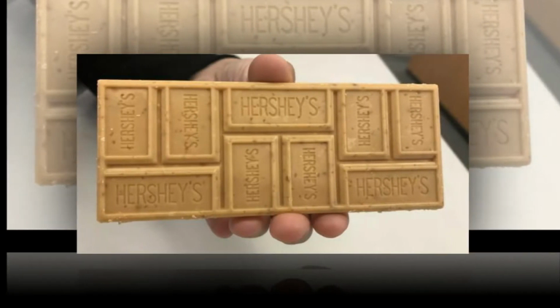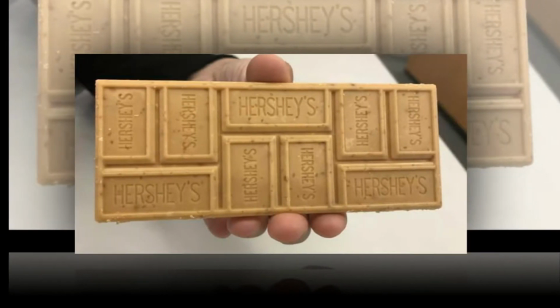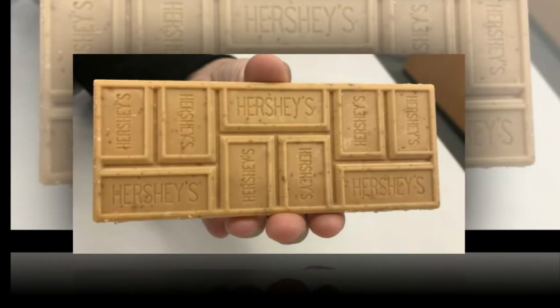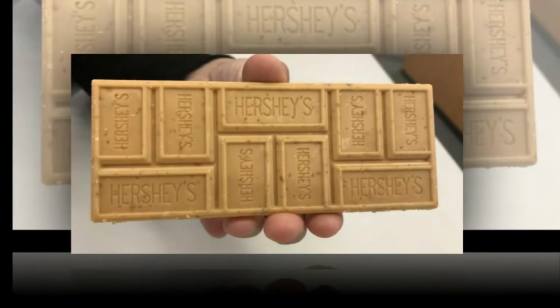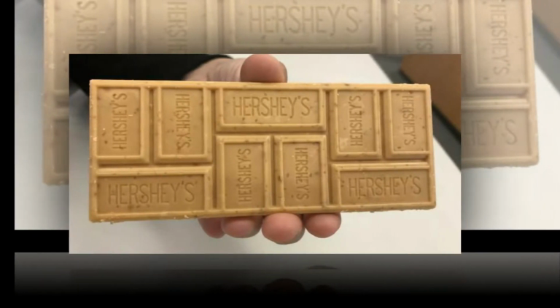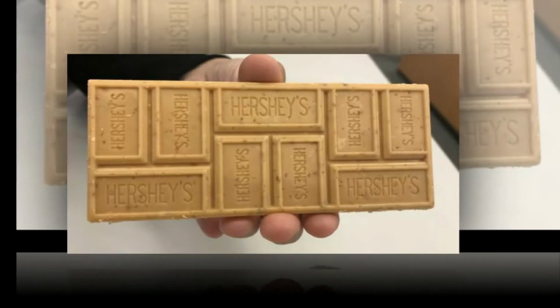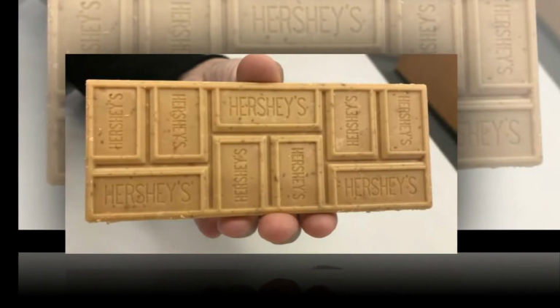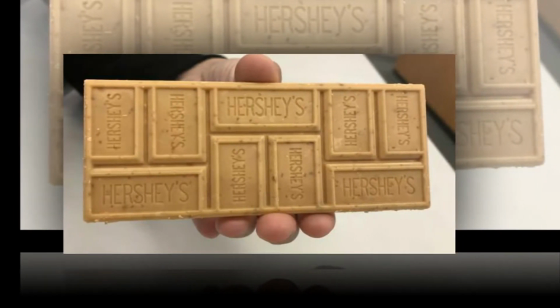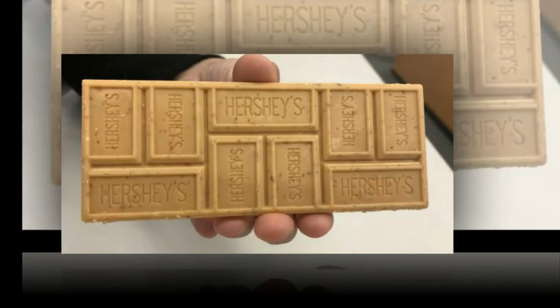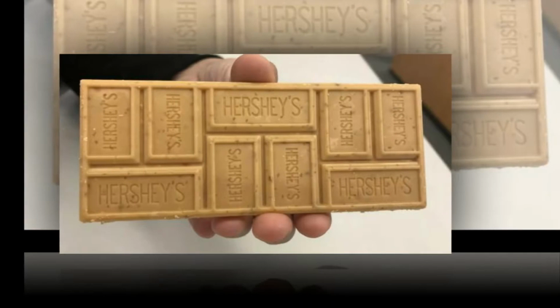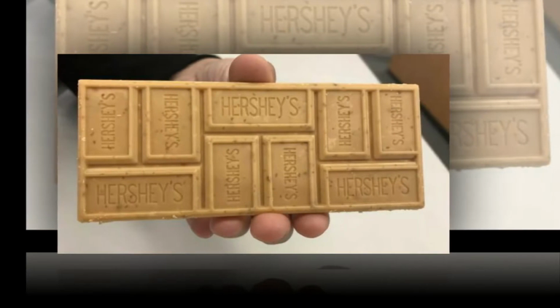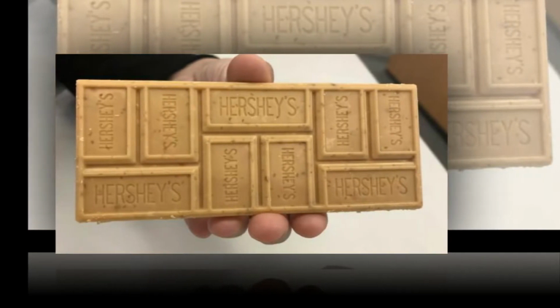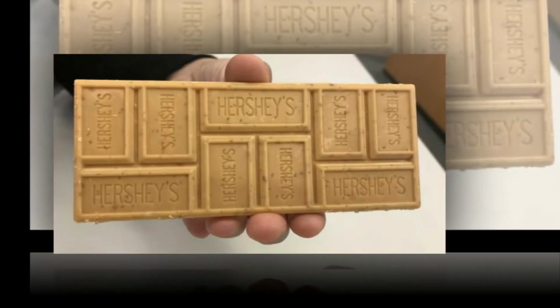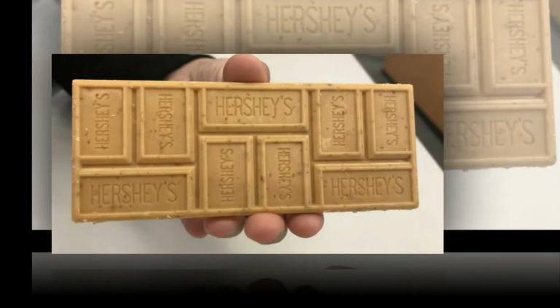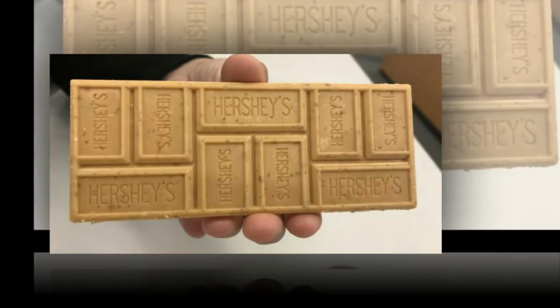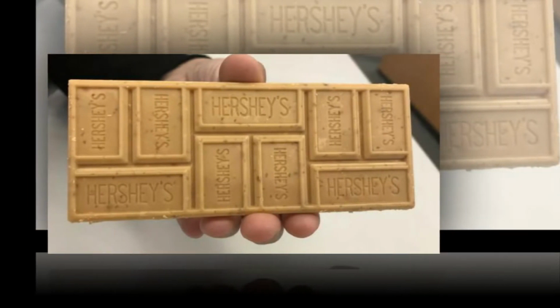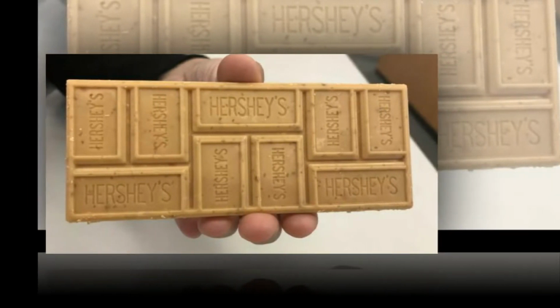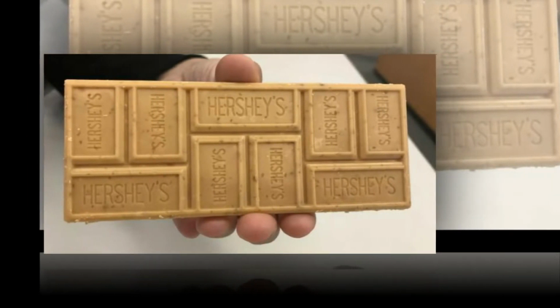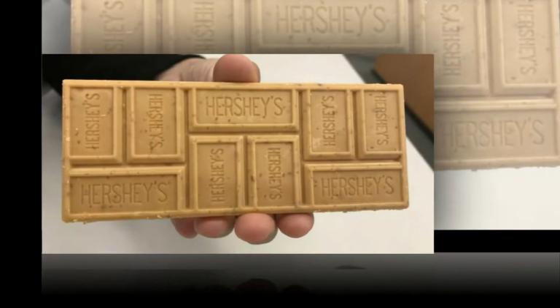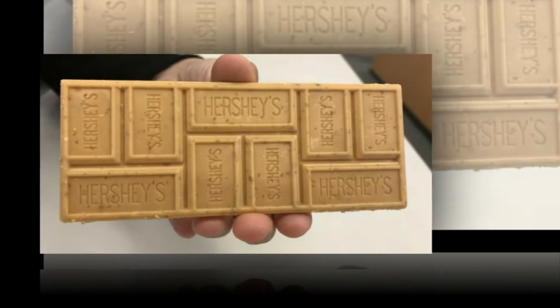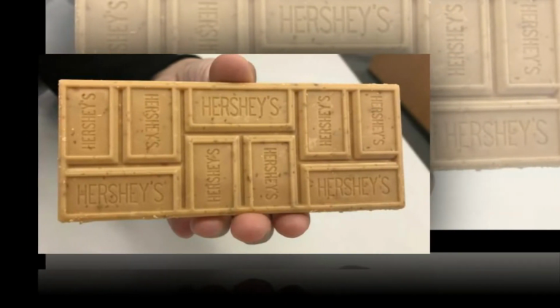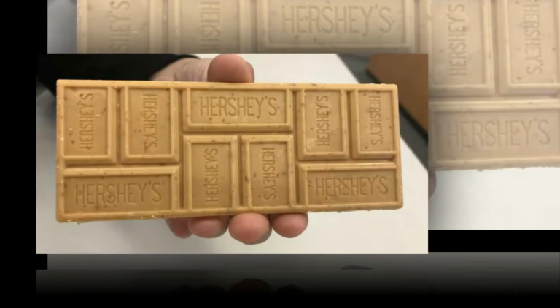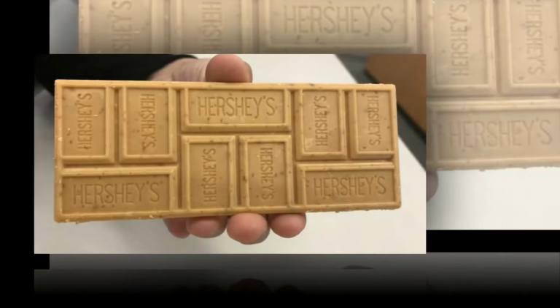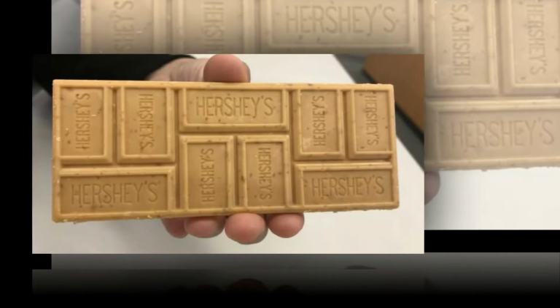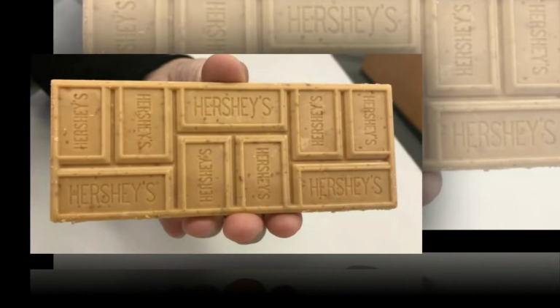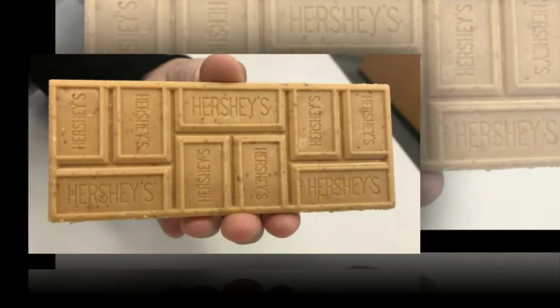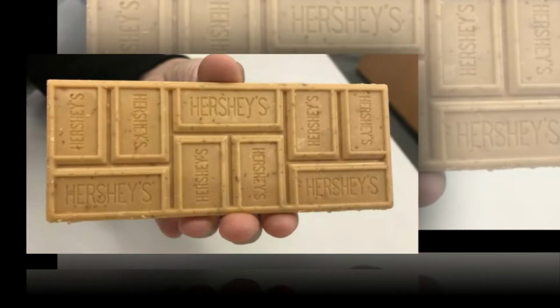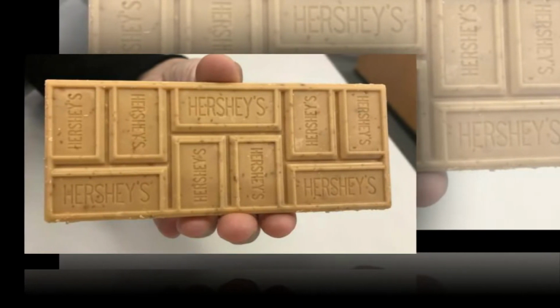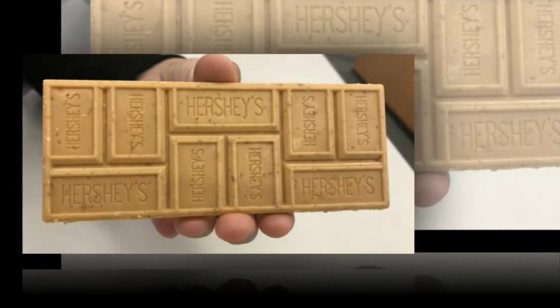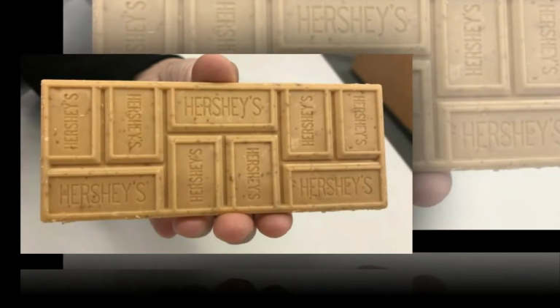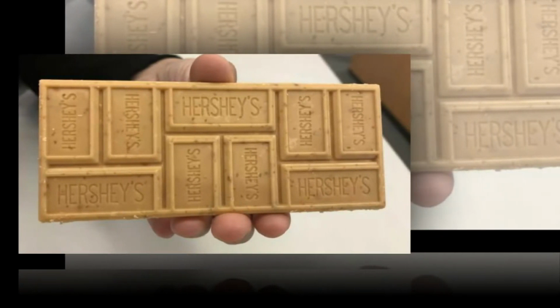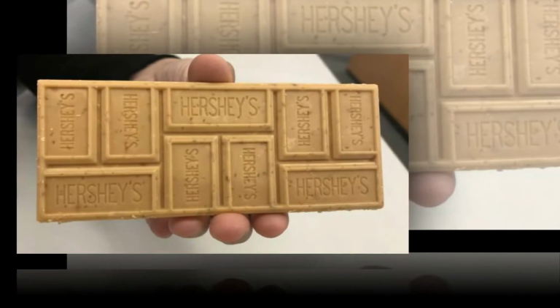The caramelized crumb treat is described by Hershey's as tasting like creamy, crunchy joy. Meanwhile, taste testers have reportedly likened the bar to a cross between peanut butter fudge and salted caramel.